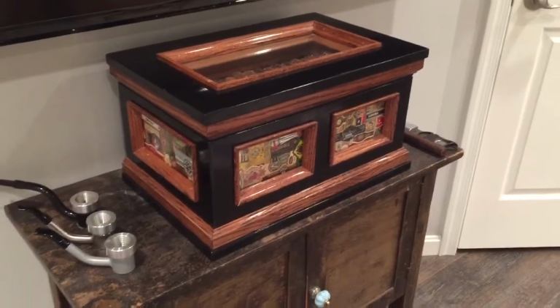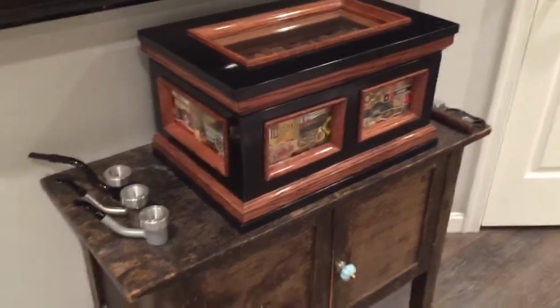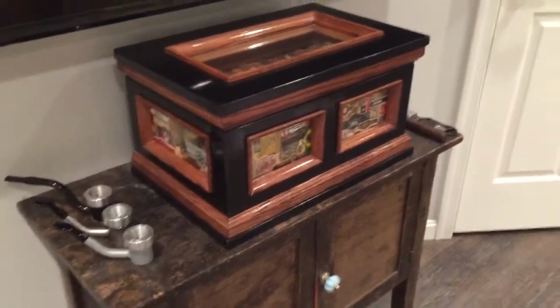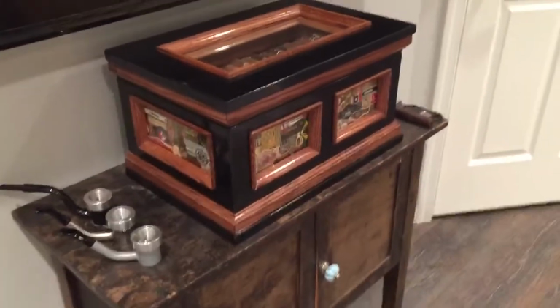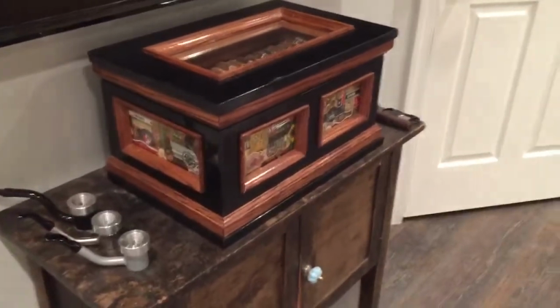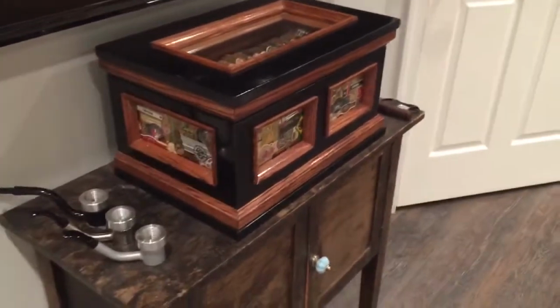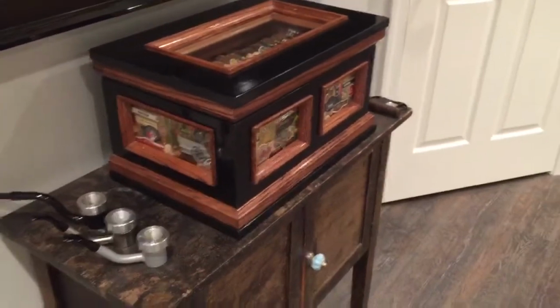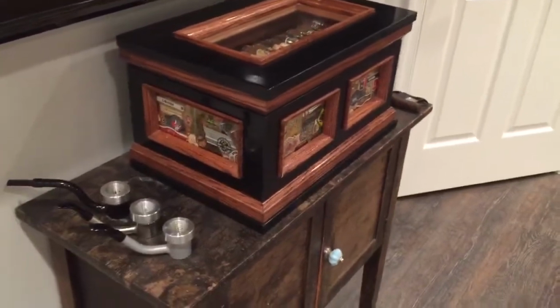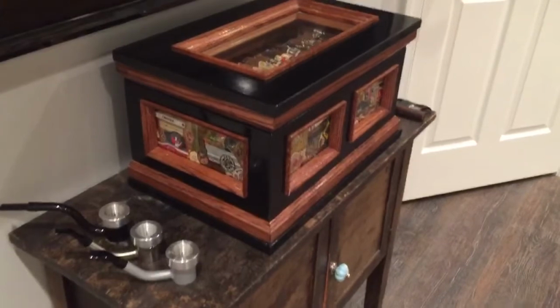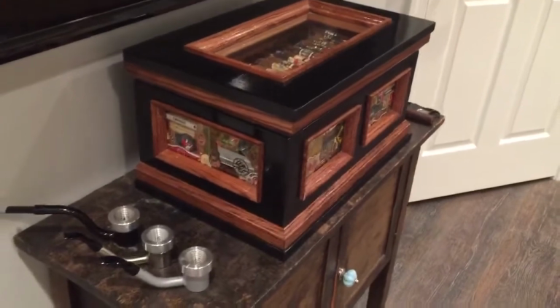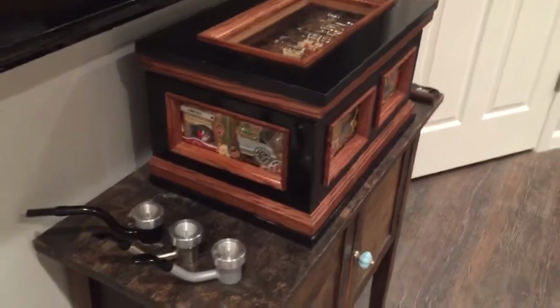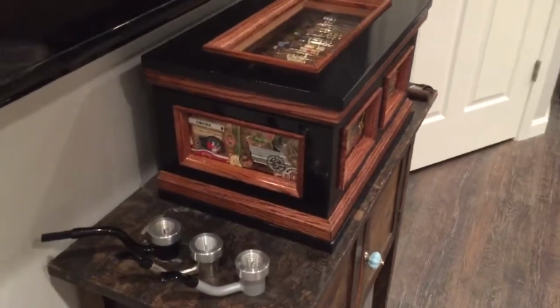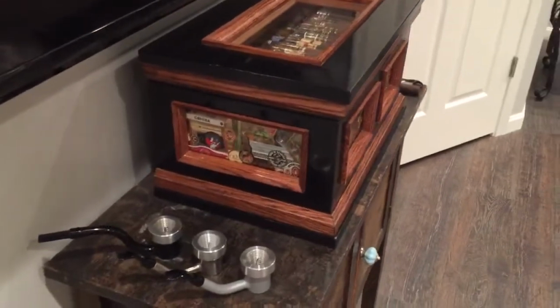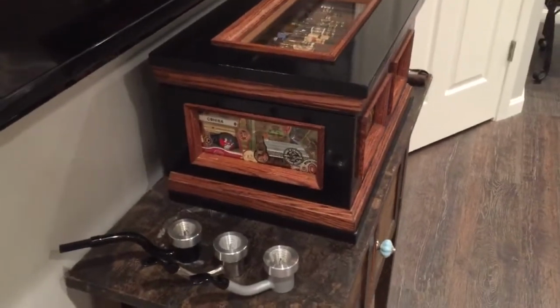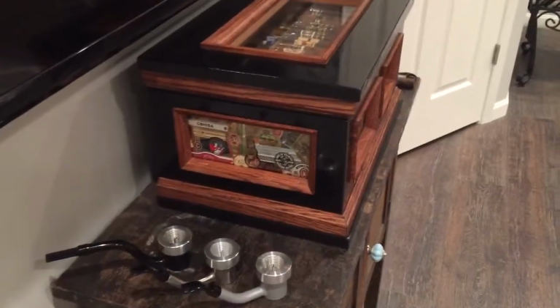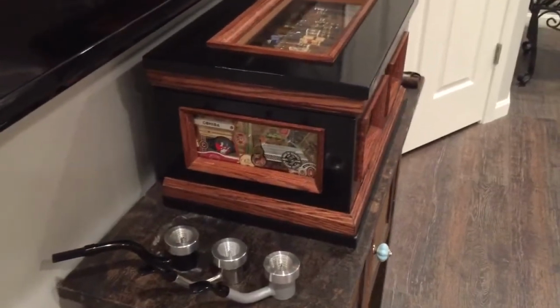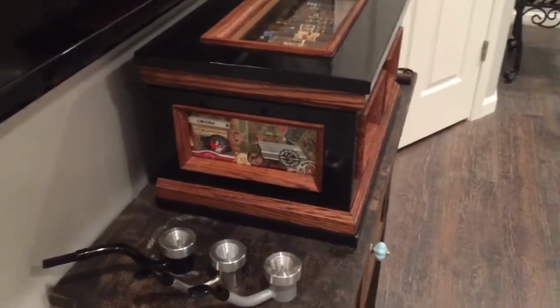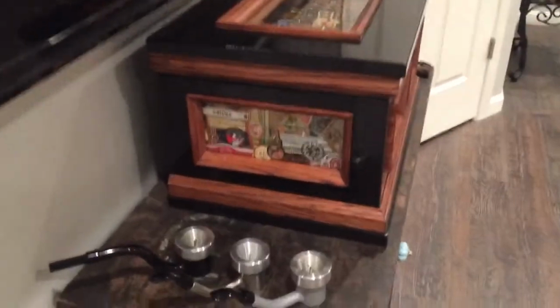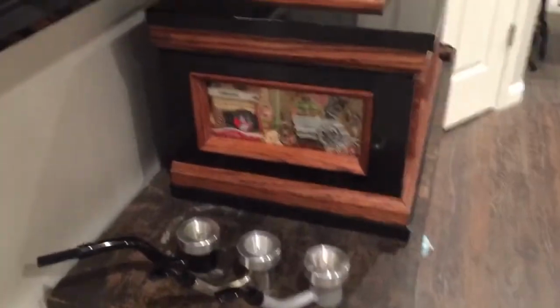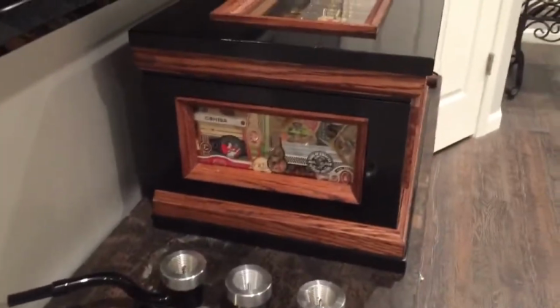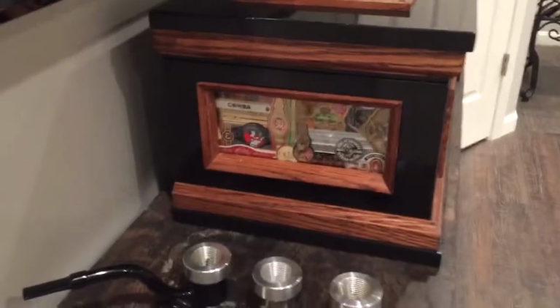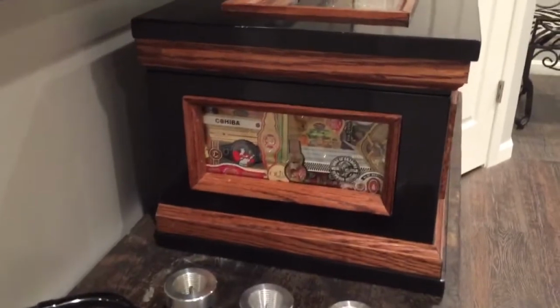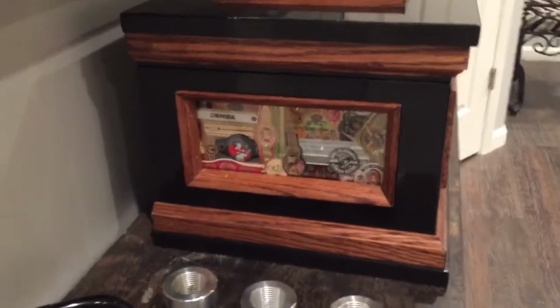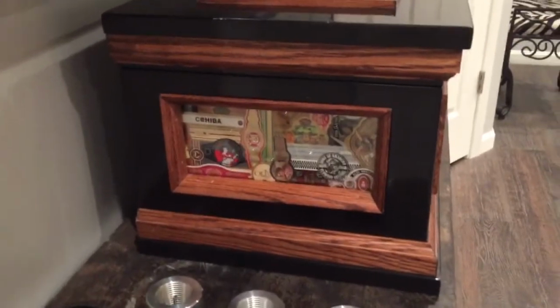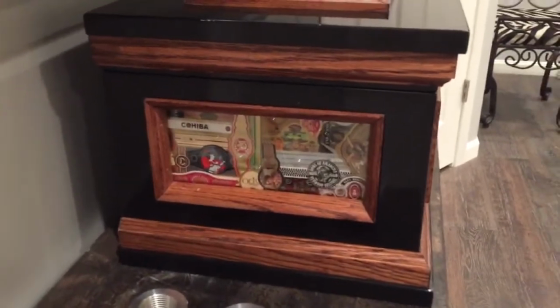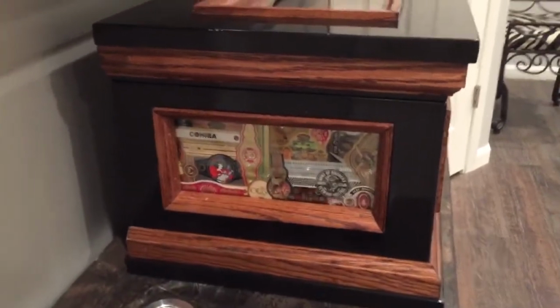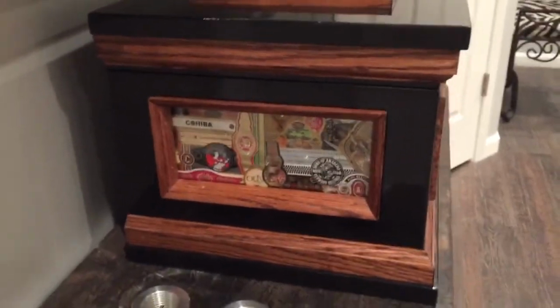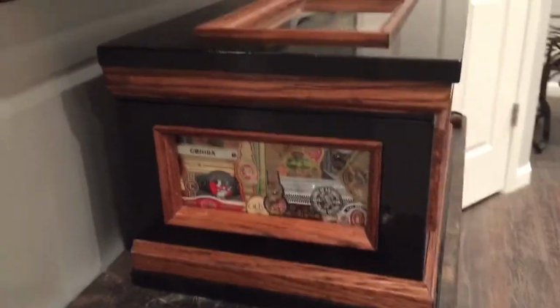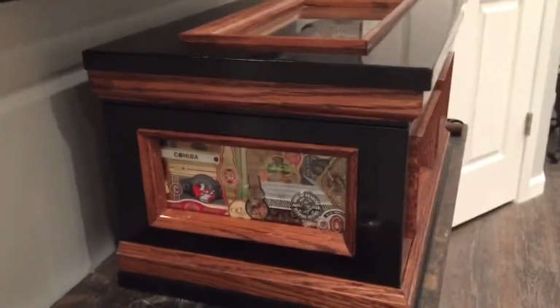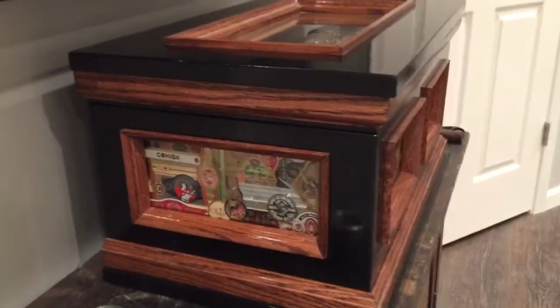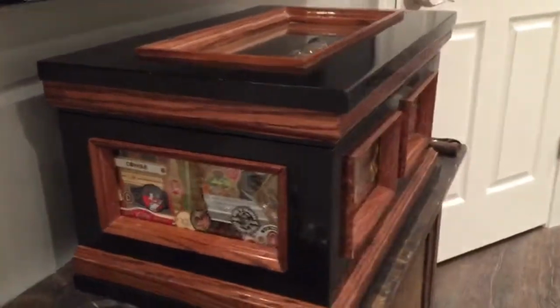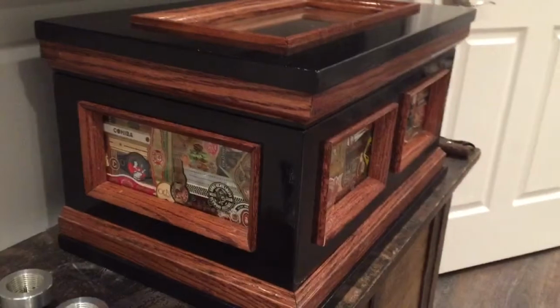Hey everybody, it's Mike from McGarr Pipes. Just wanted to do a little video showing you my humidor. What makes this humidor special is it's the only one in the world — because I made it. I like to tinker around in the wood shop, so I created this about one or two years ago.